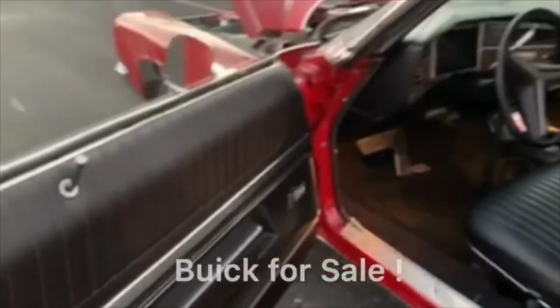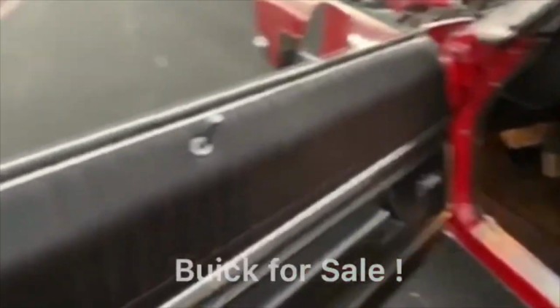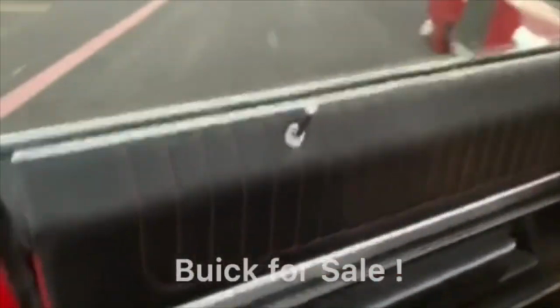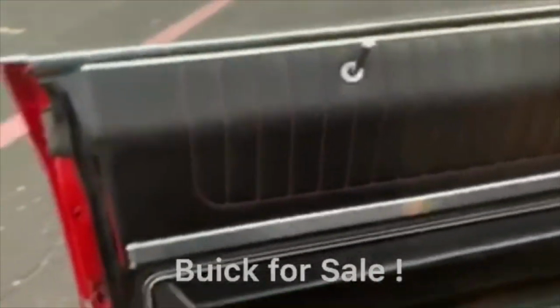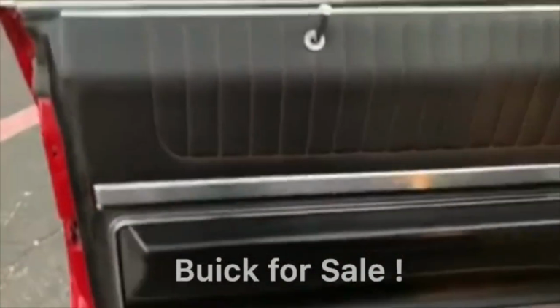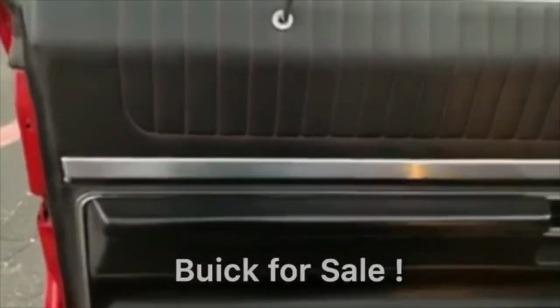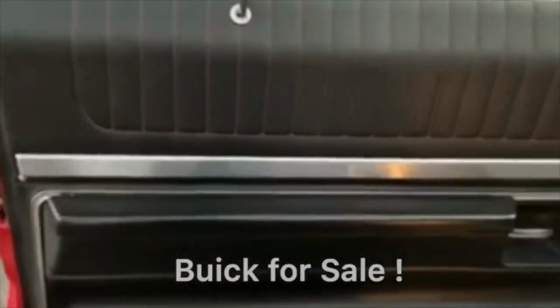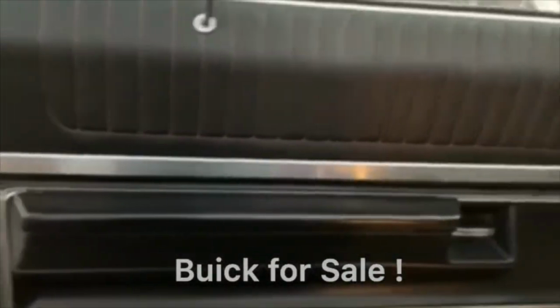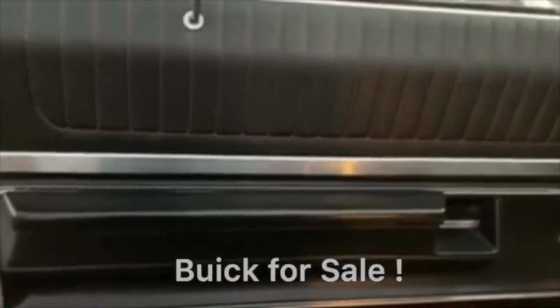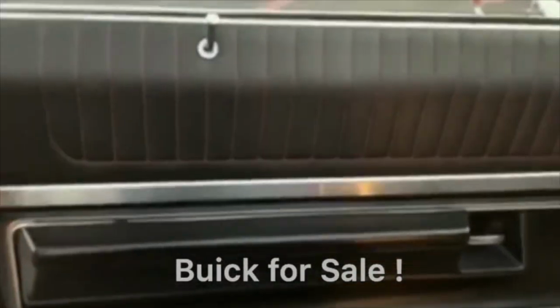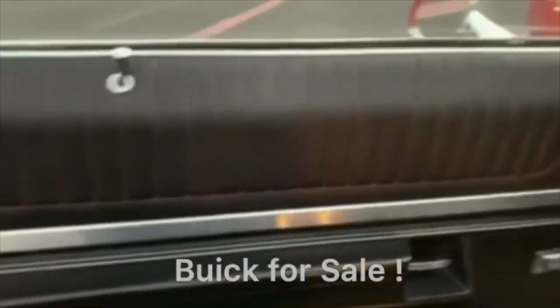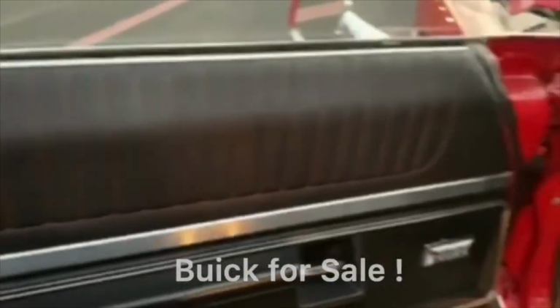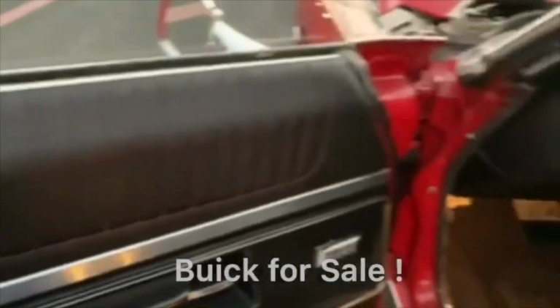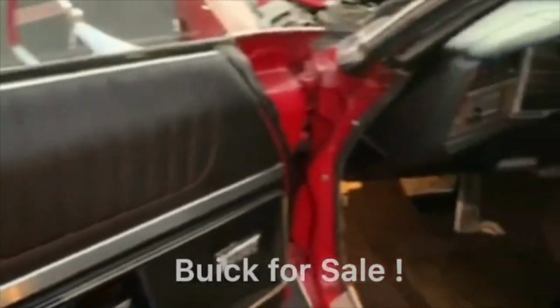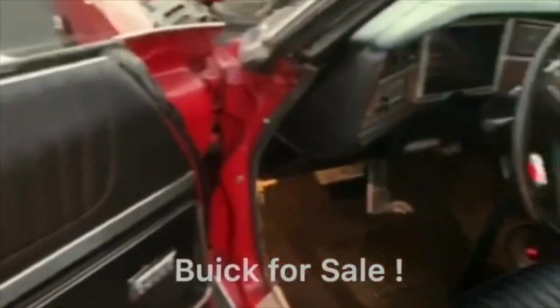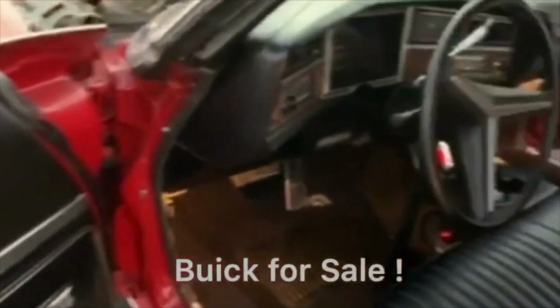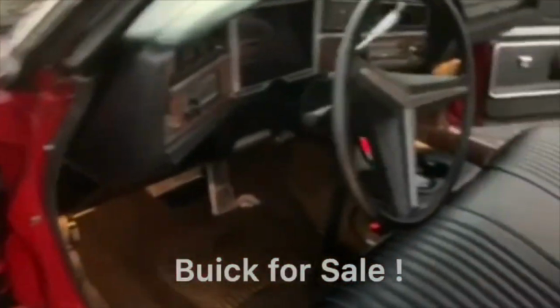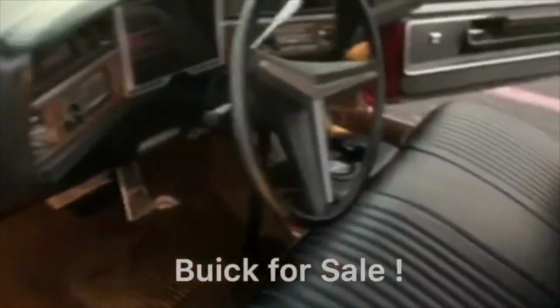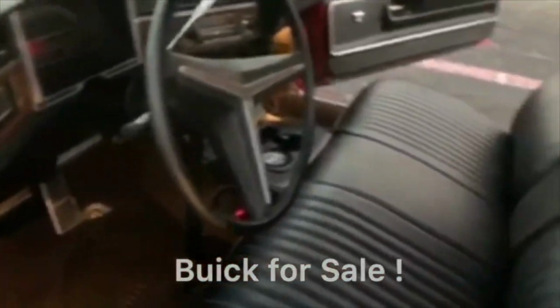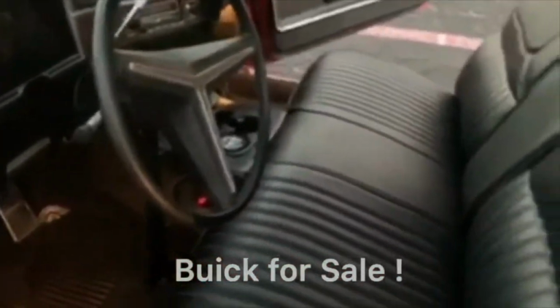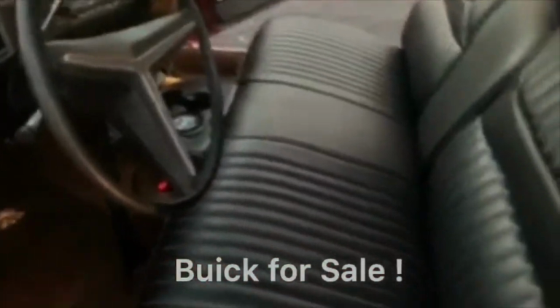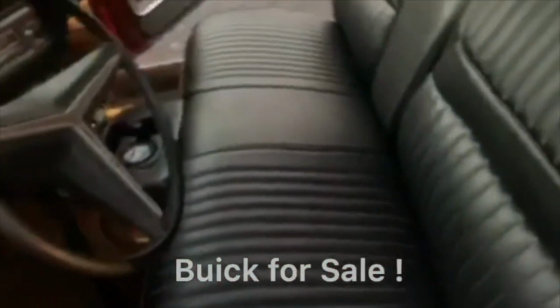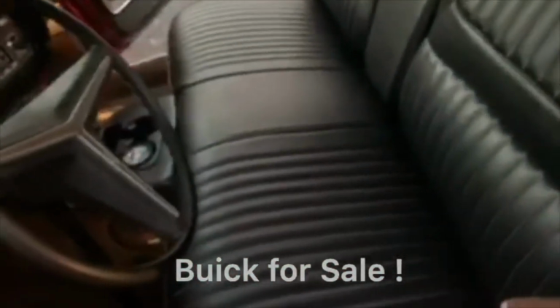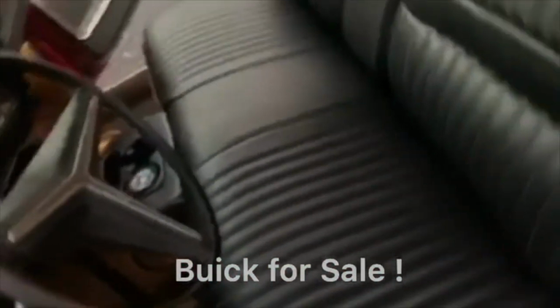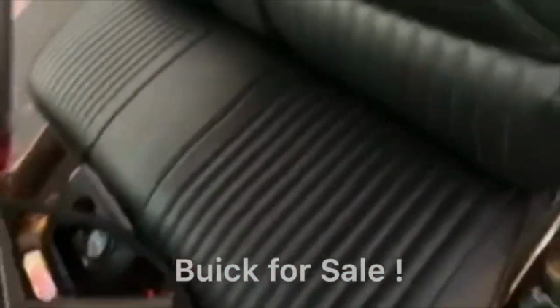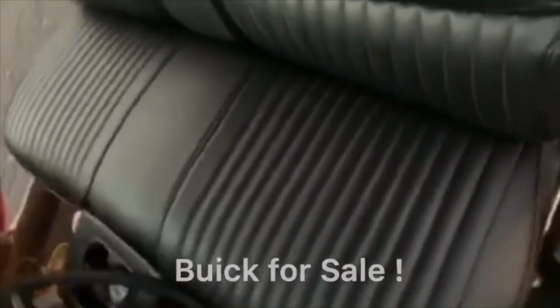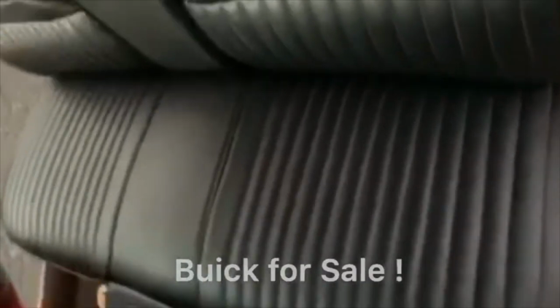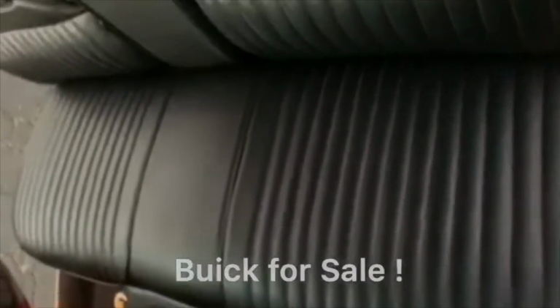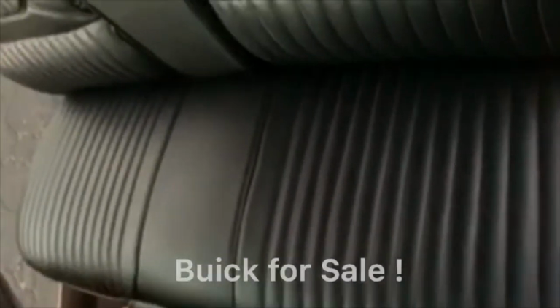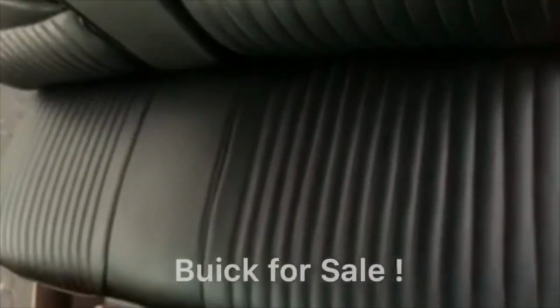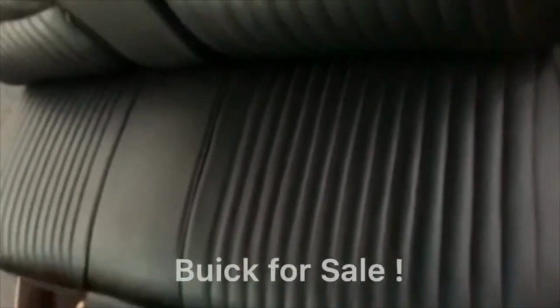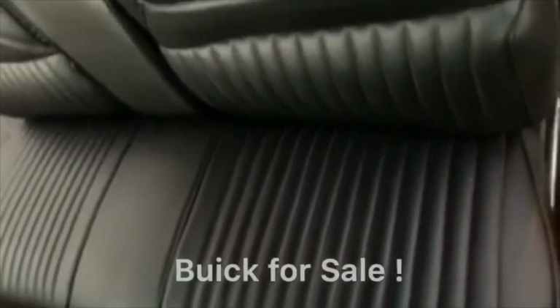Have no problem getting up. Fresh interior, no scratches, no beams, no marks, no butt cheeks. It's ready for them new cheeks. Whose cheeks are they going to be?